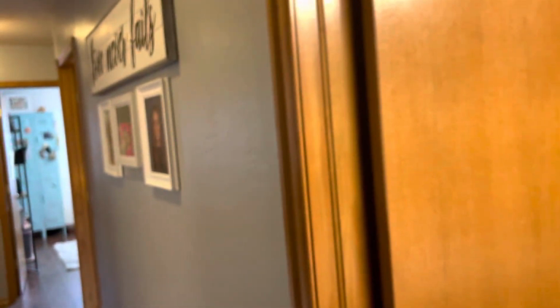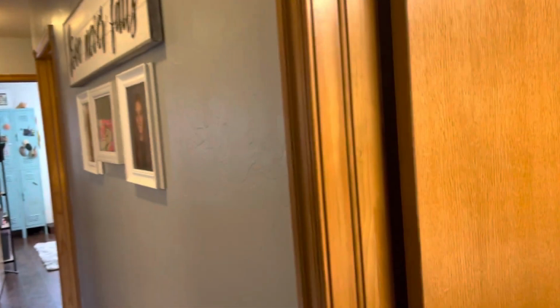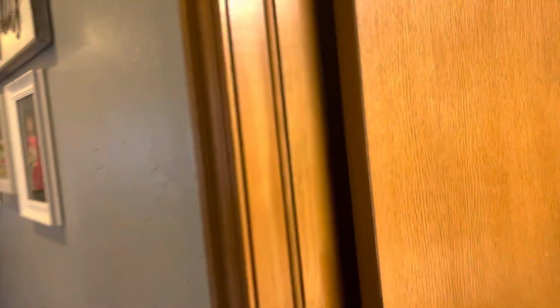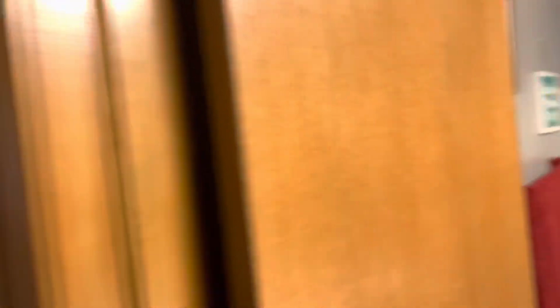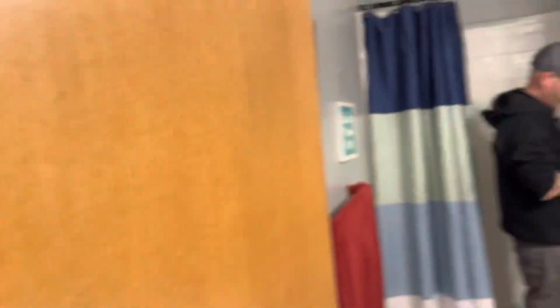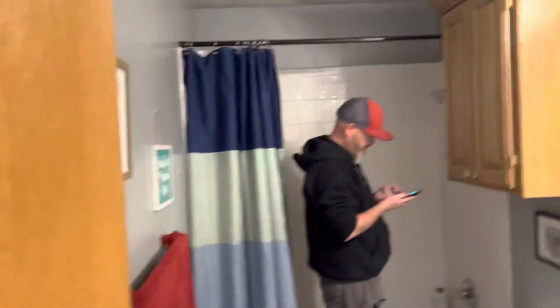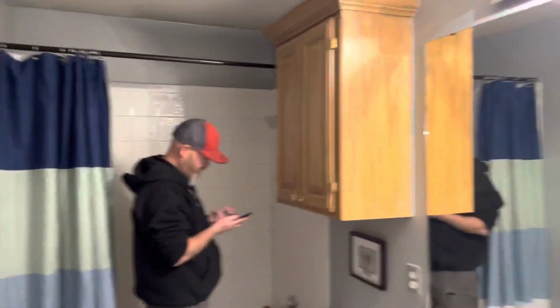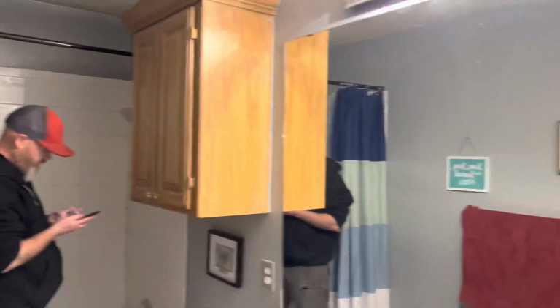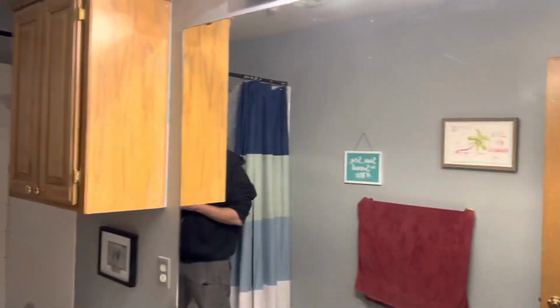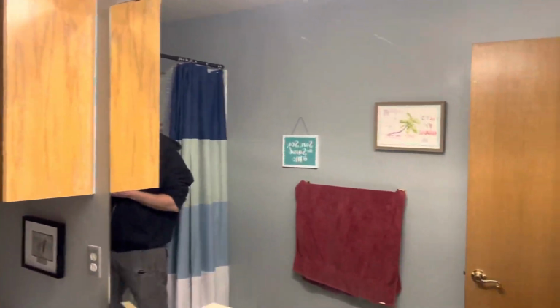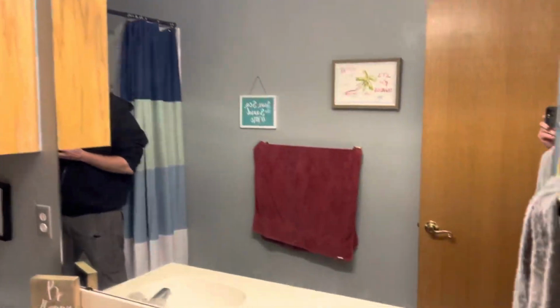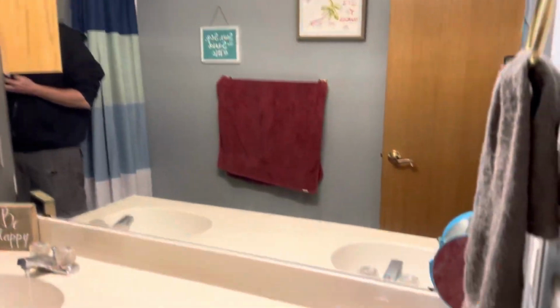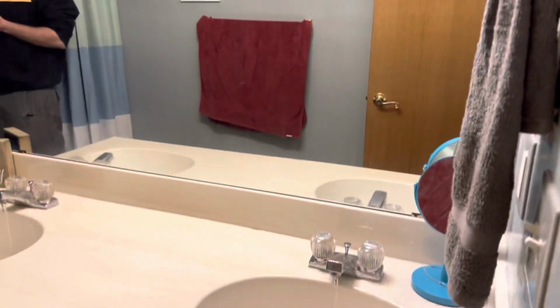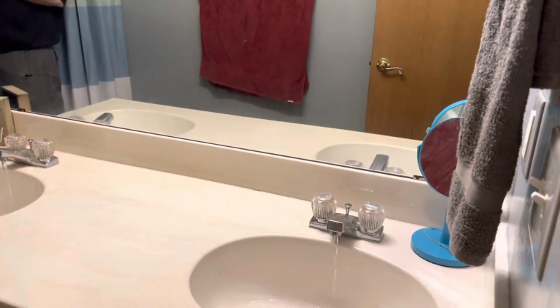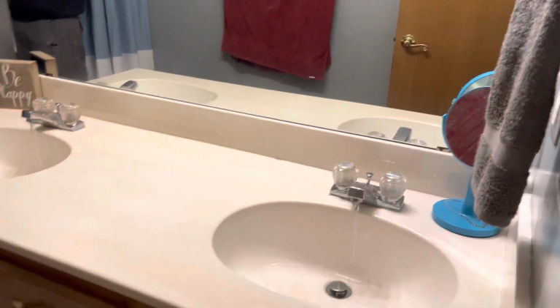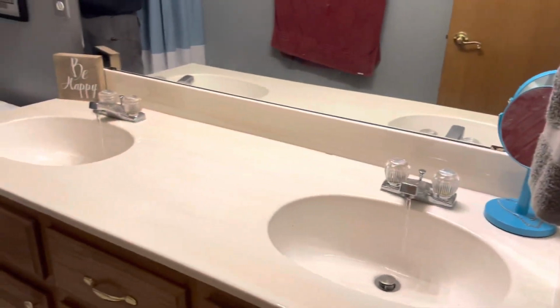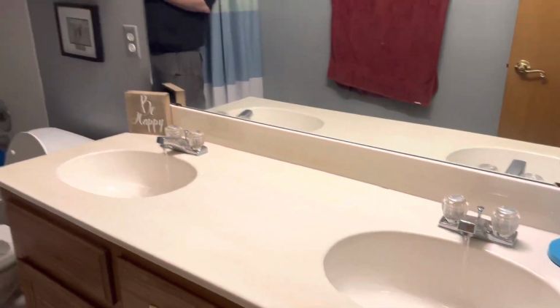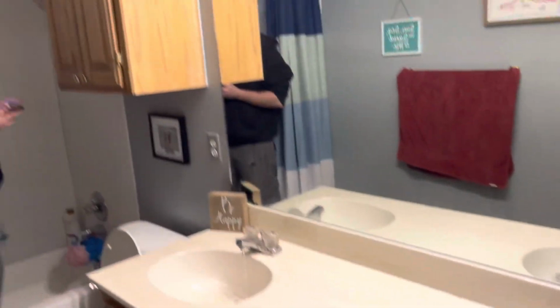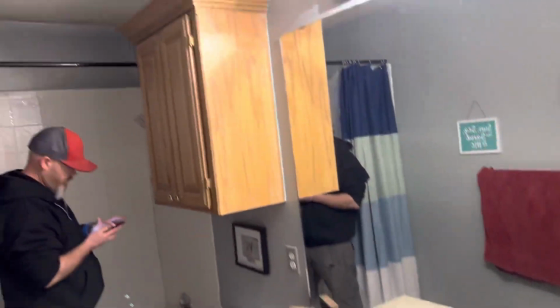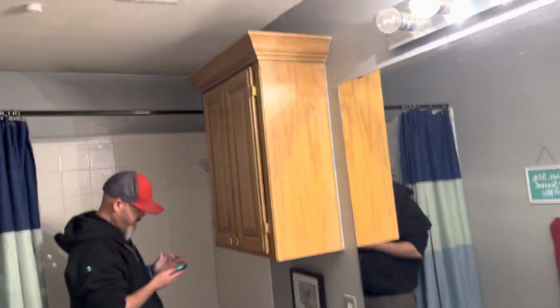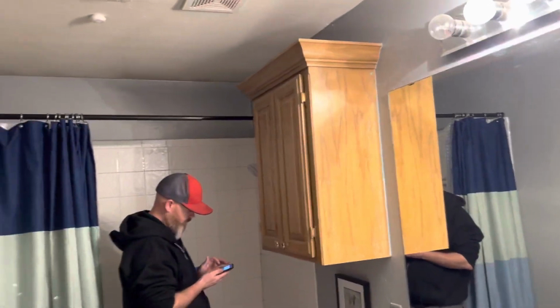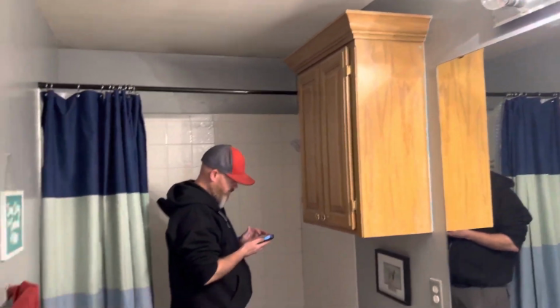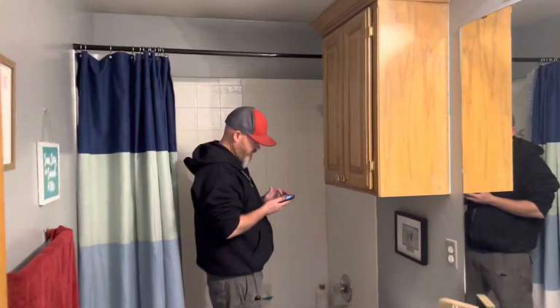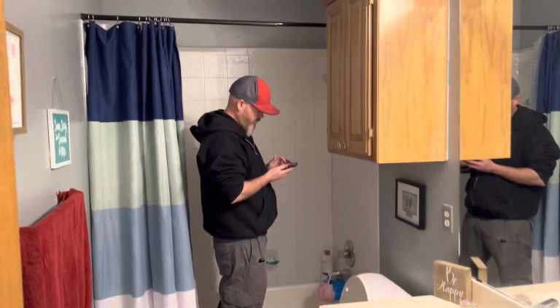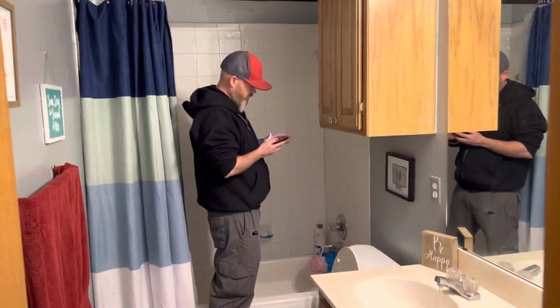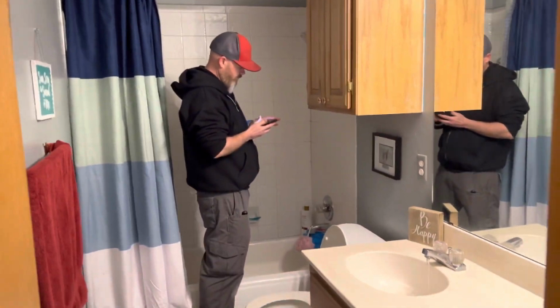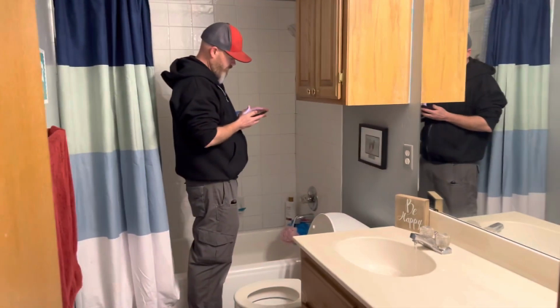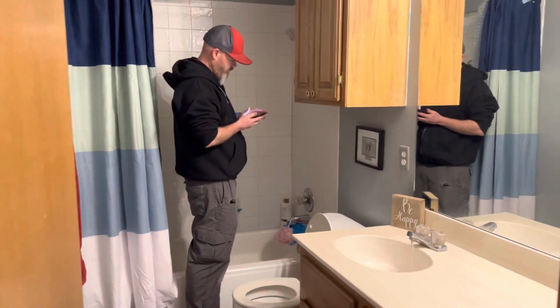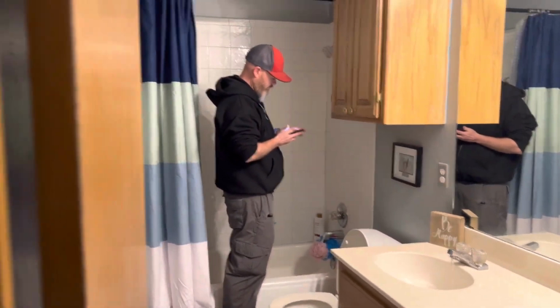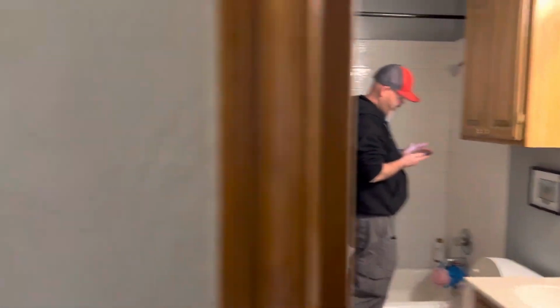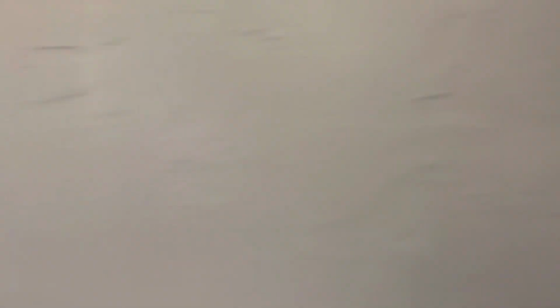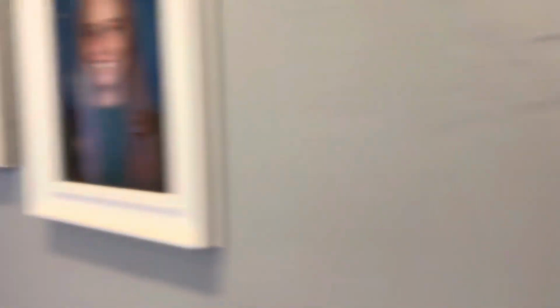This is the hall bathroom. It's also got a double sink and a tub-shower combination.